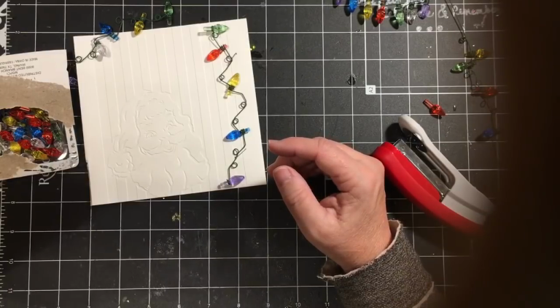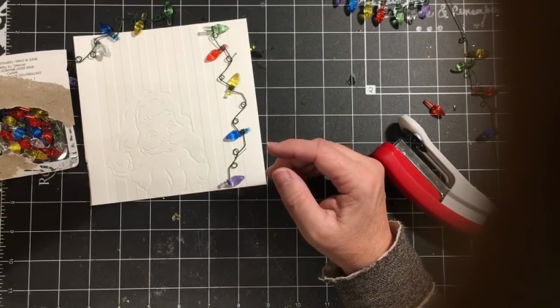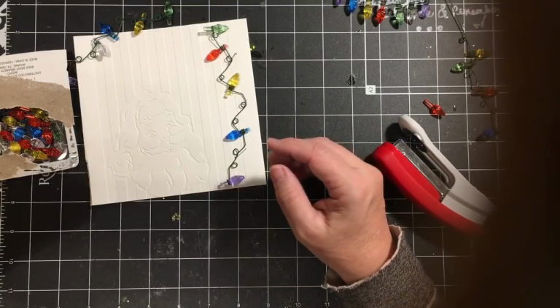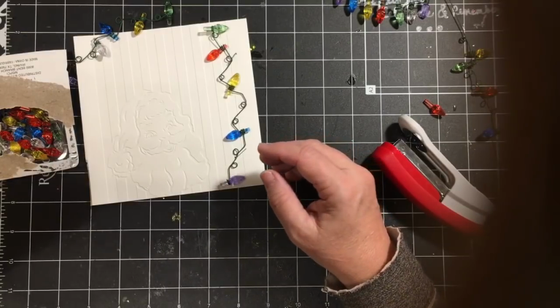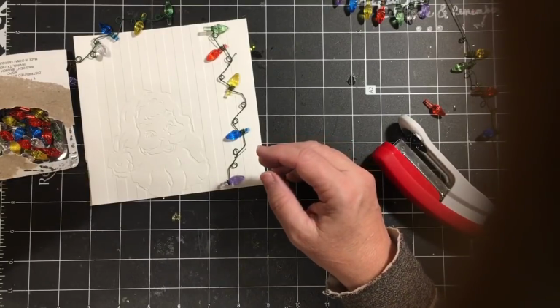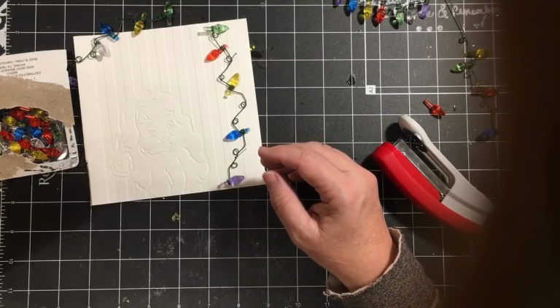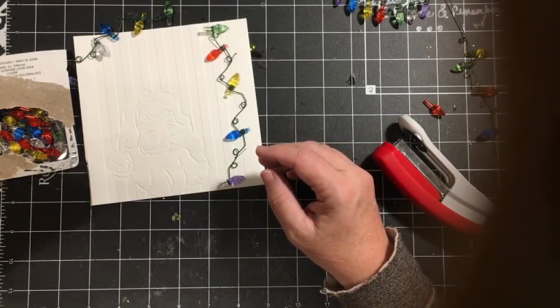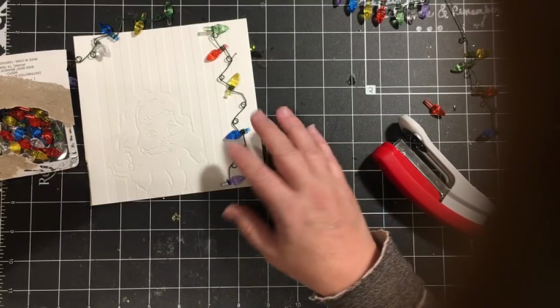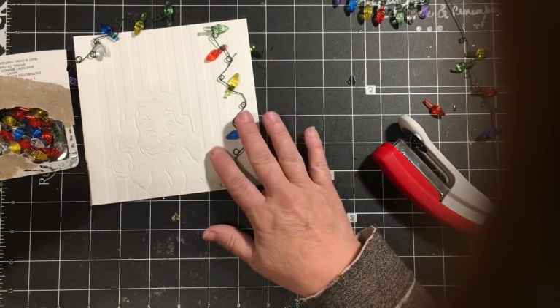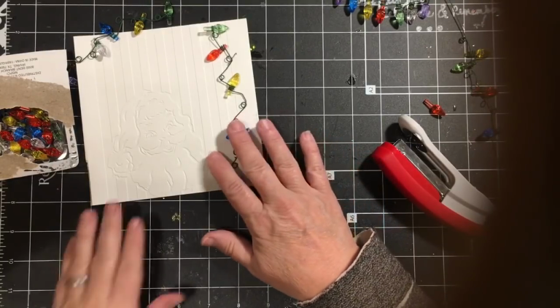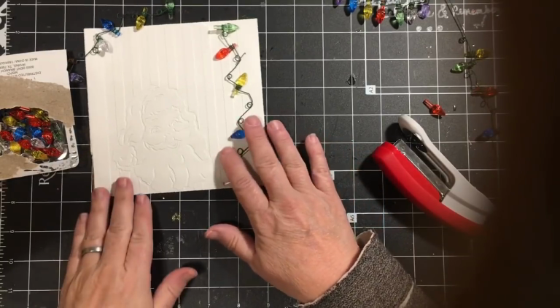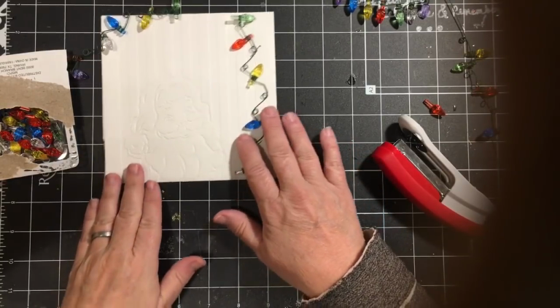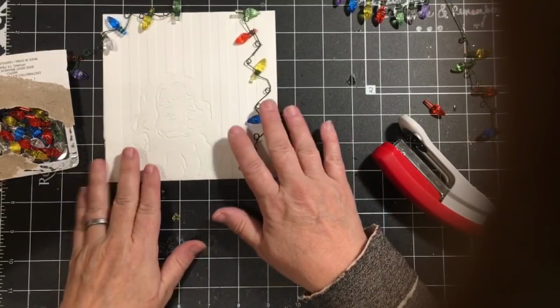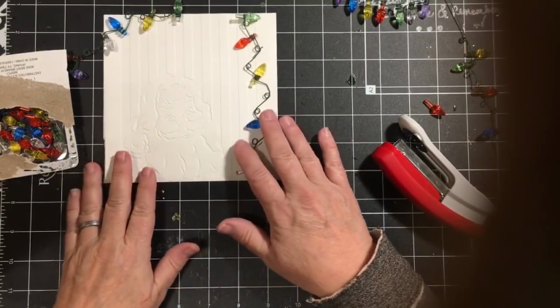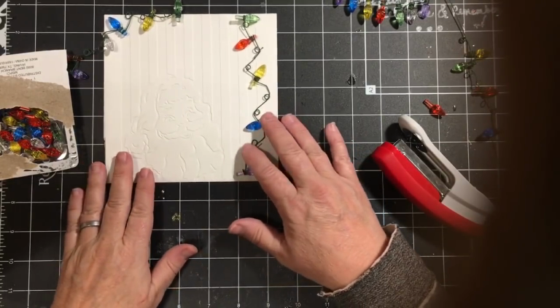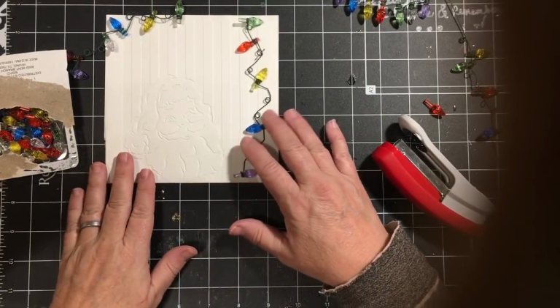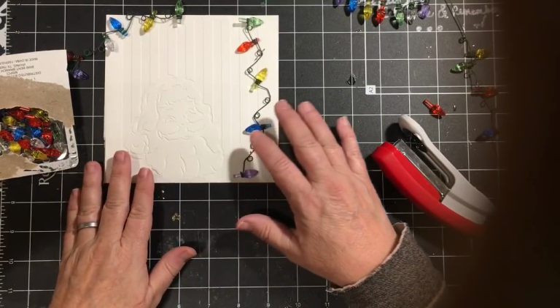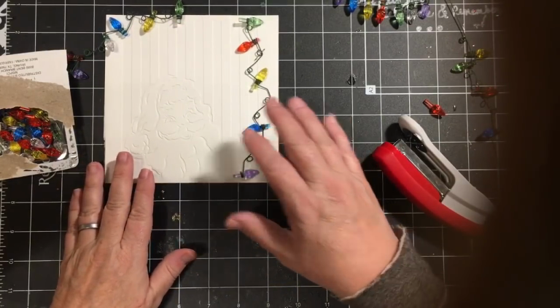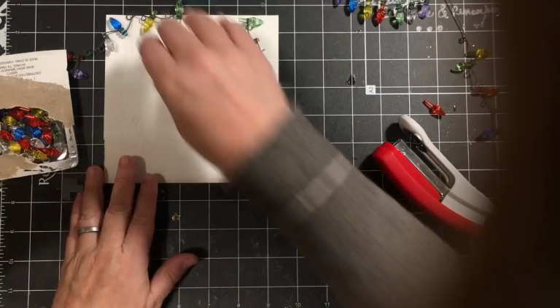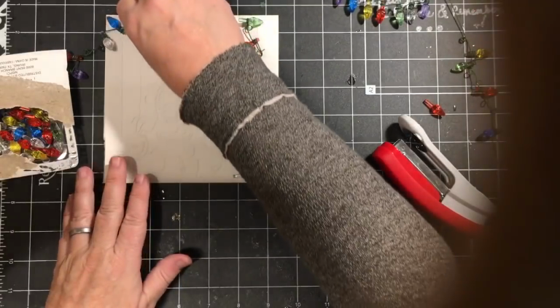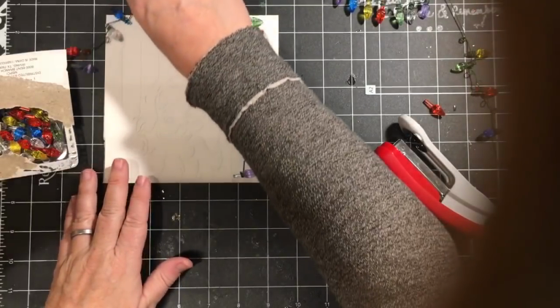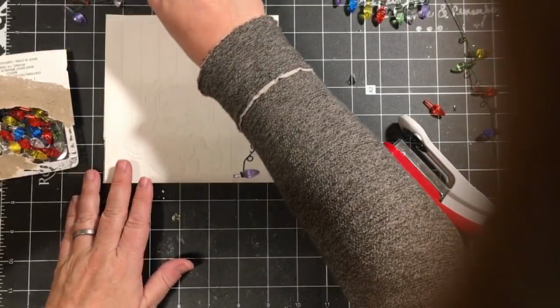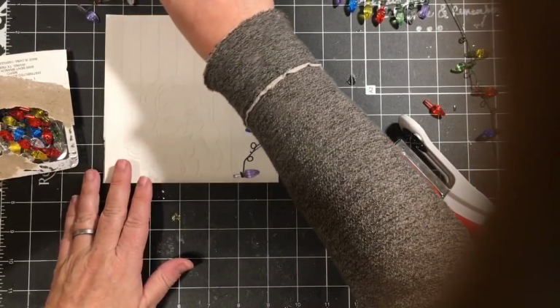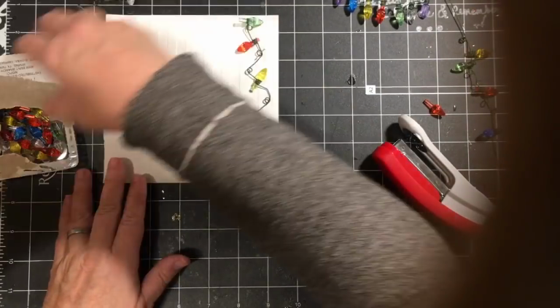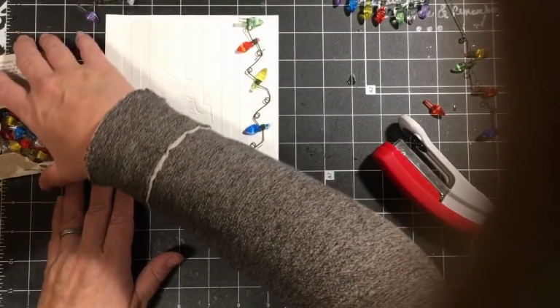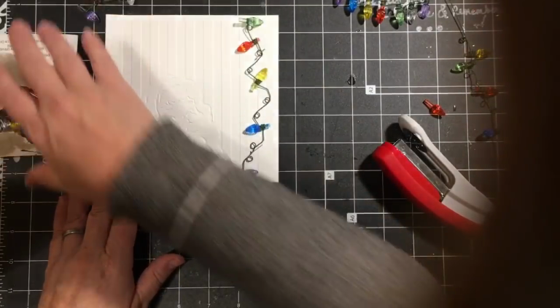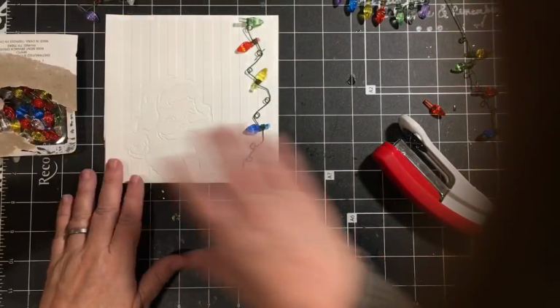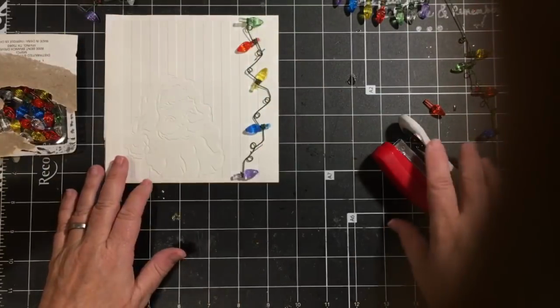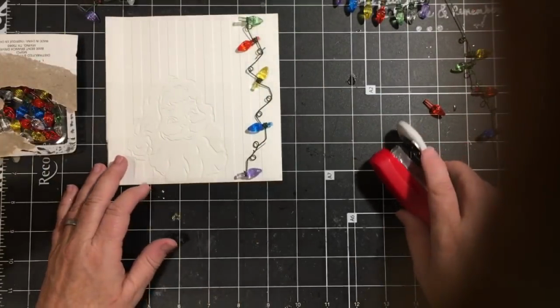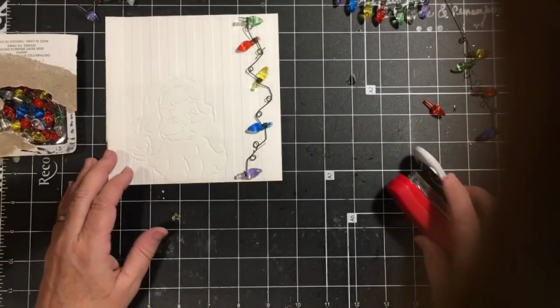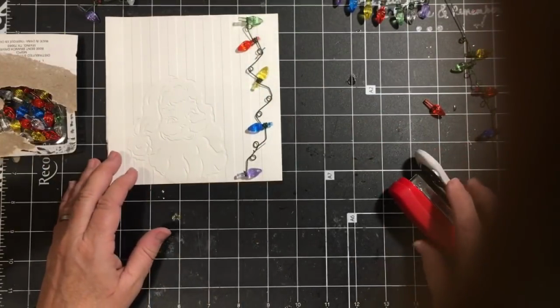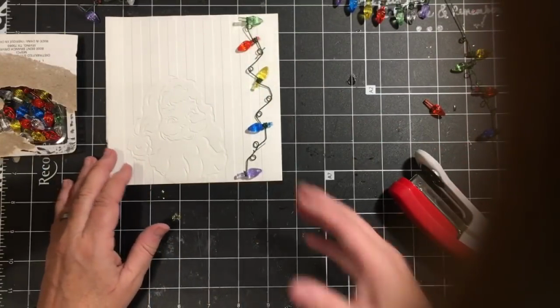Those were embossing folders that I had gotten from HSN months ago, and I'm finally getting to use them.